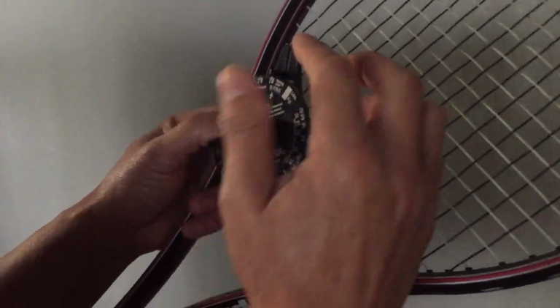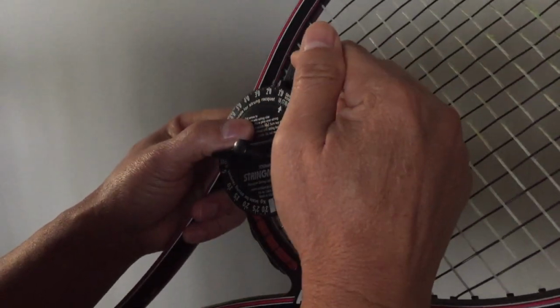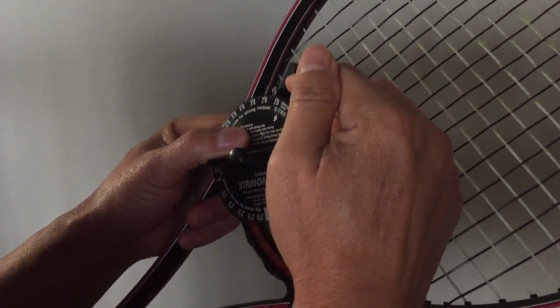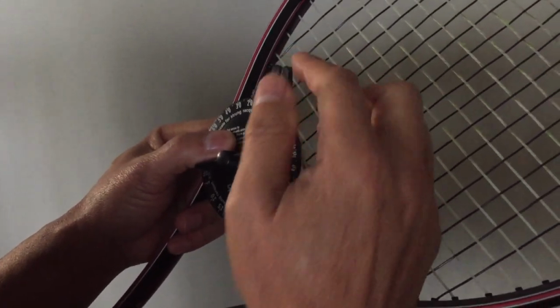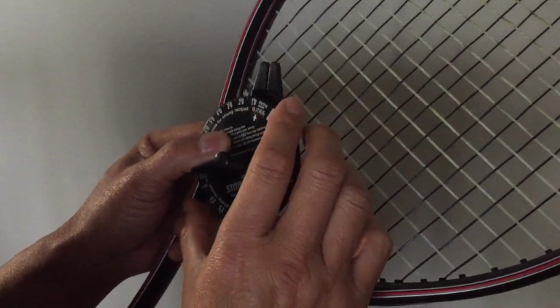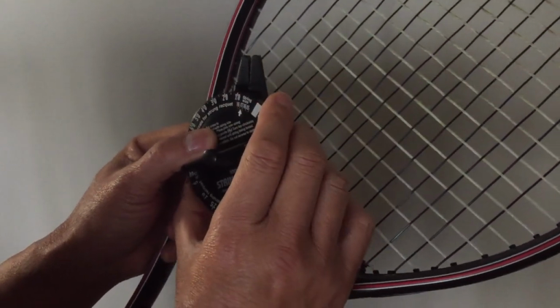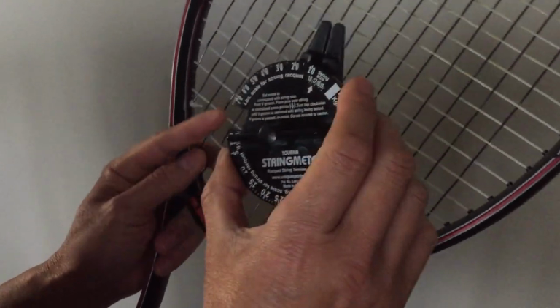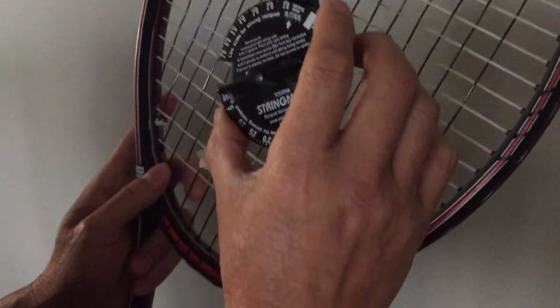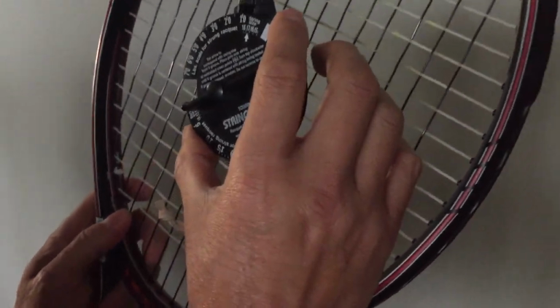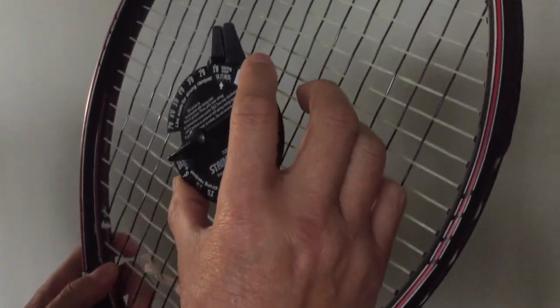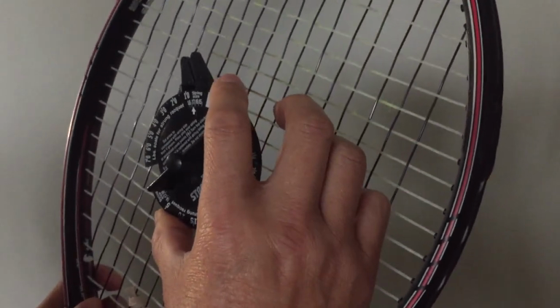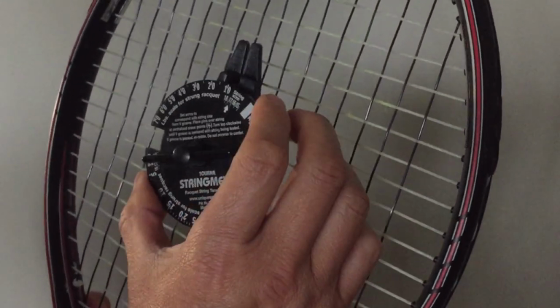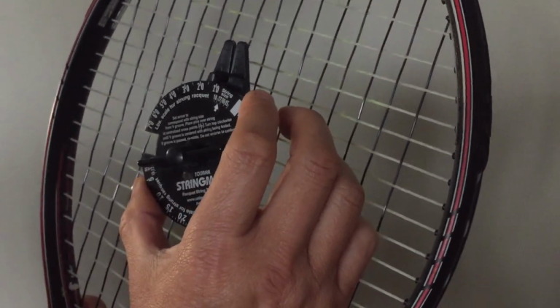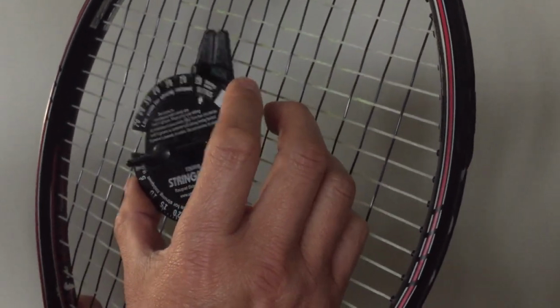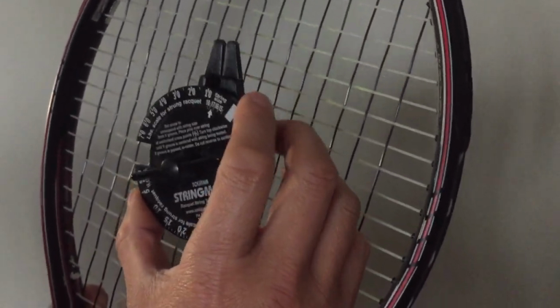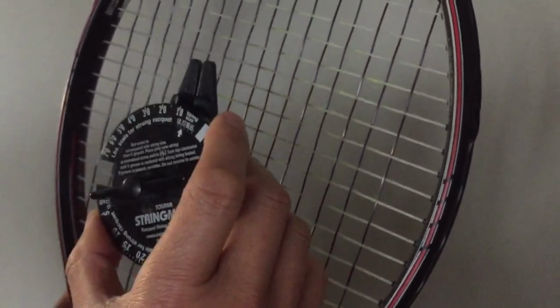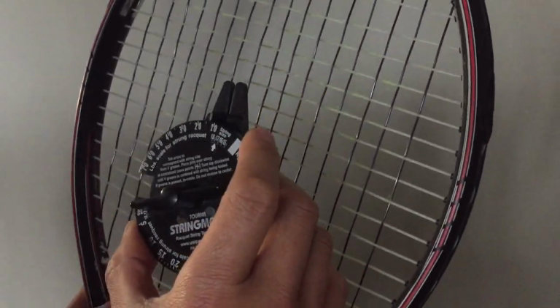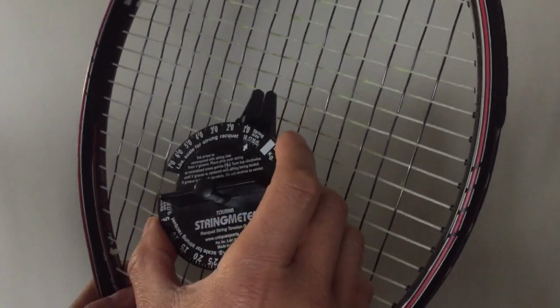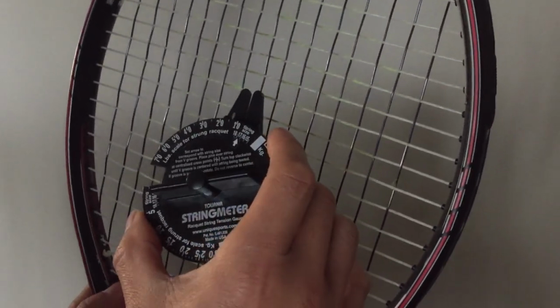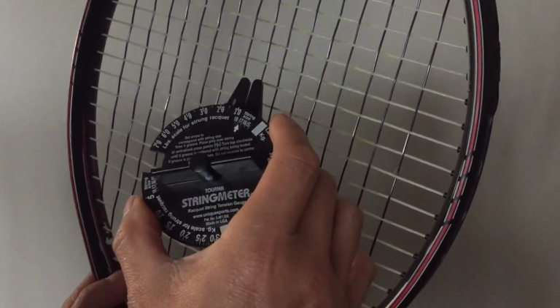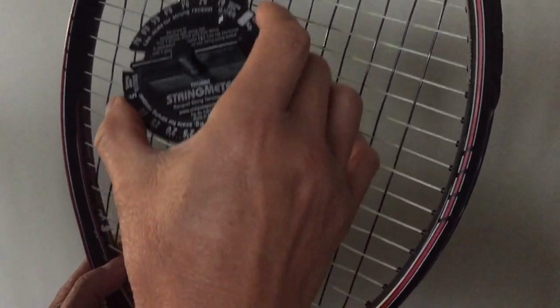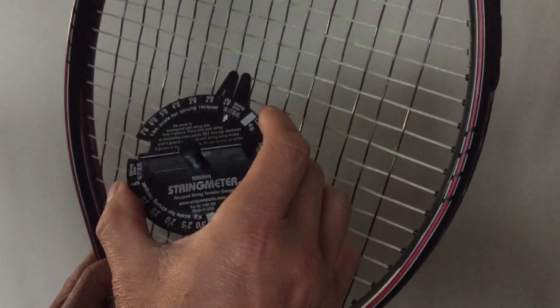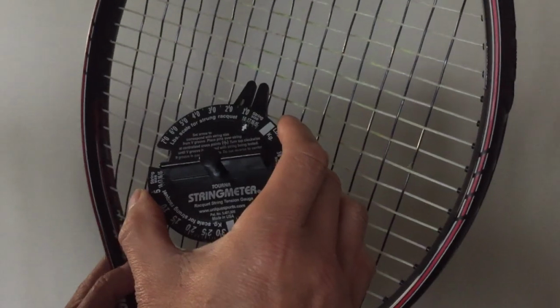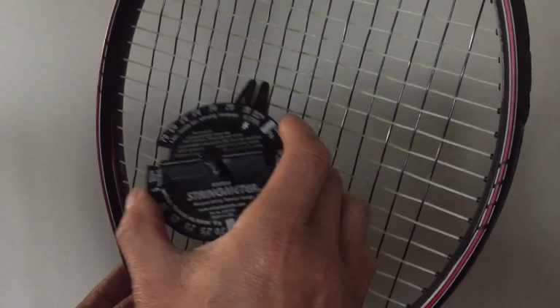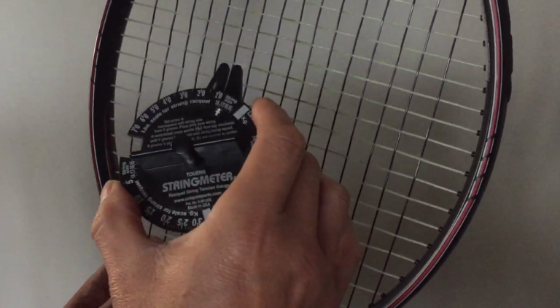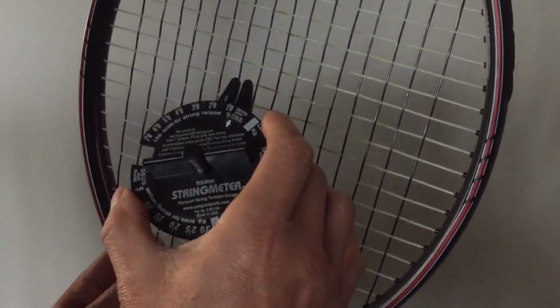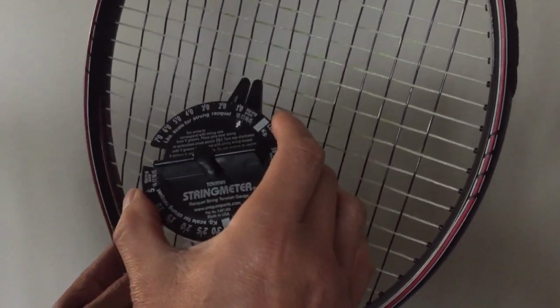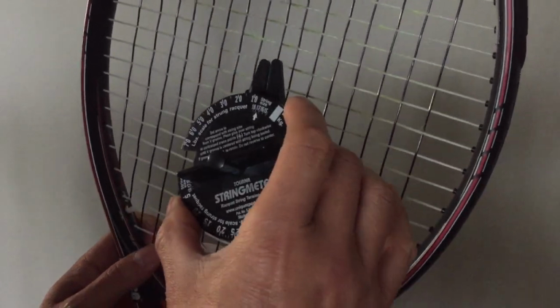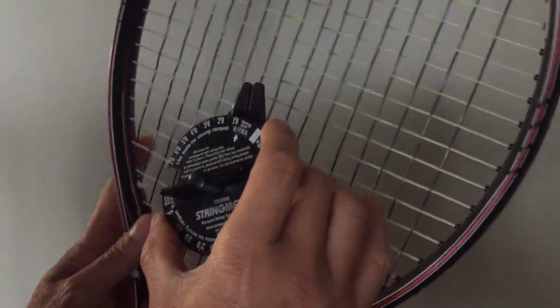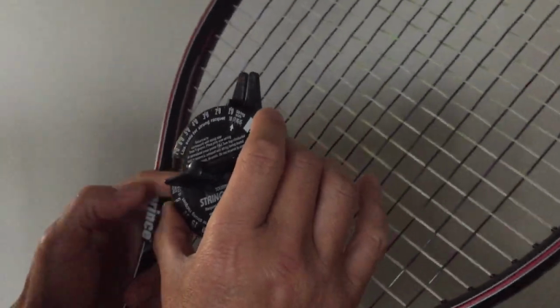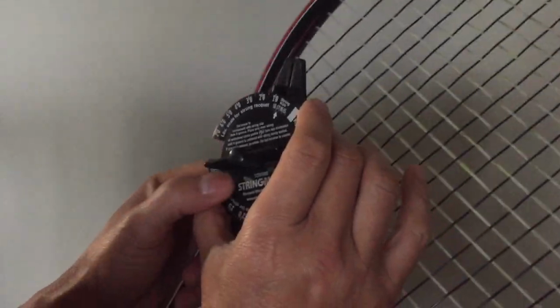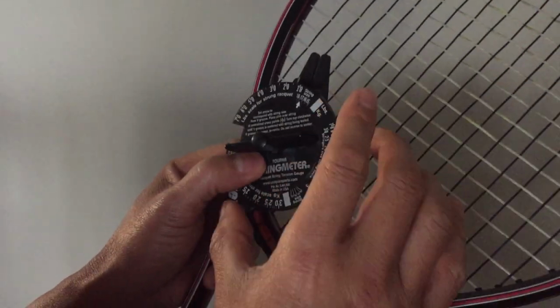This is called the V-Groove. The V-Groove is used during the tension check and also for checking the gauge size of your string if you don't know the size already.